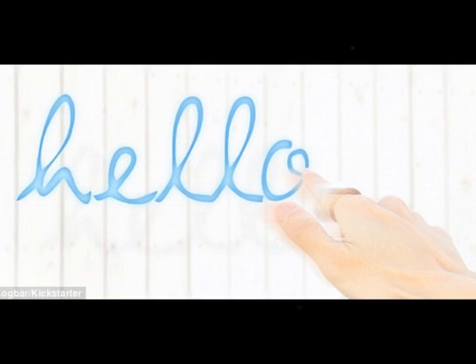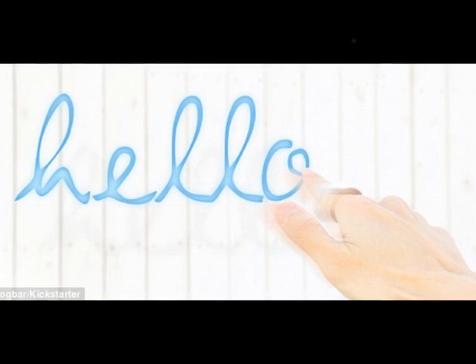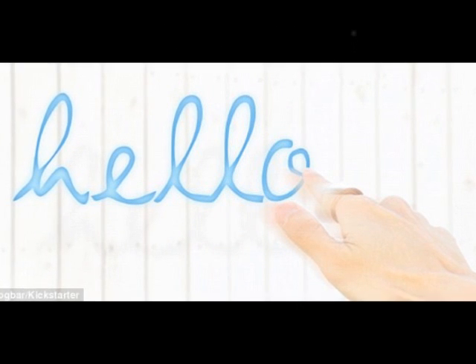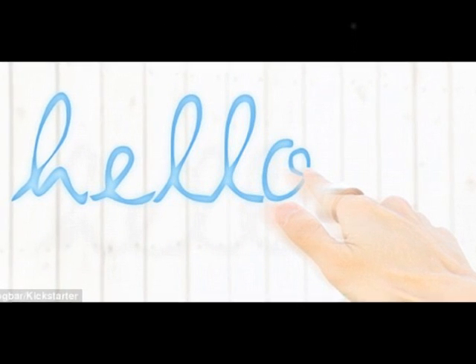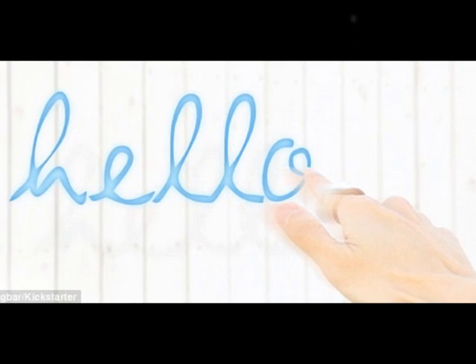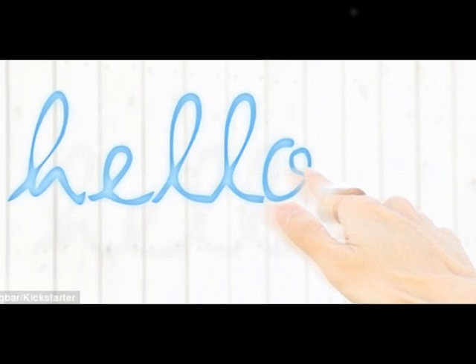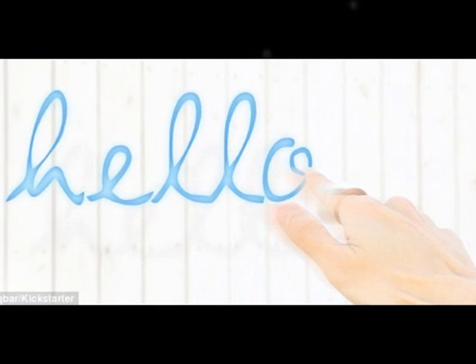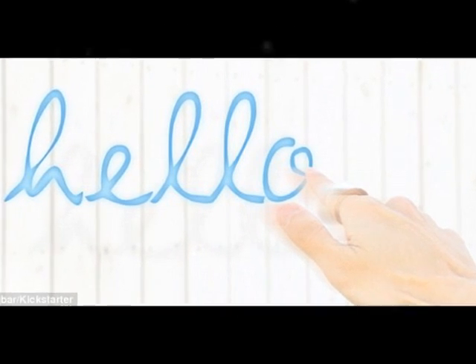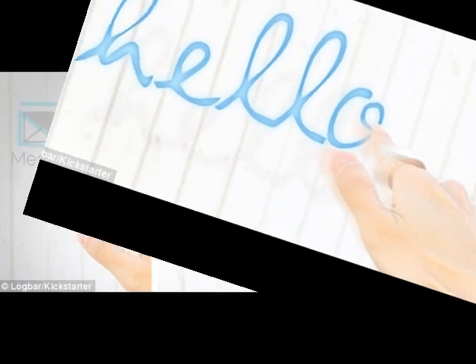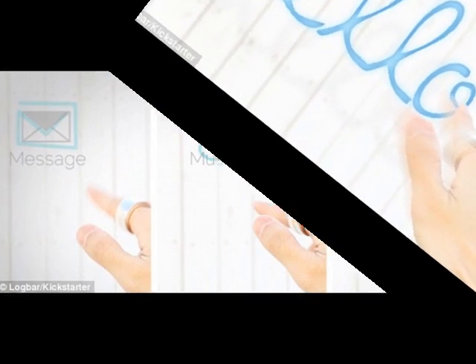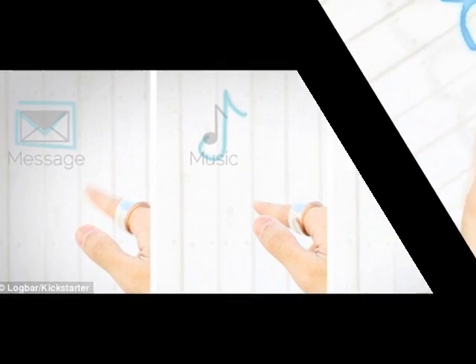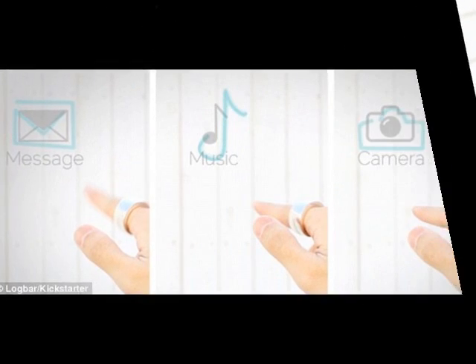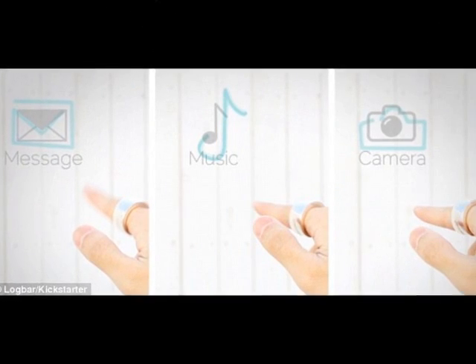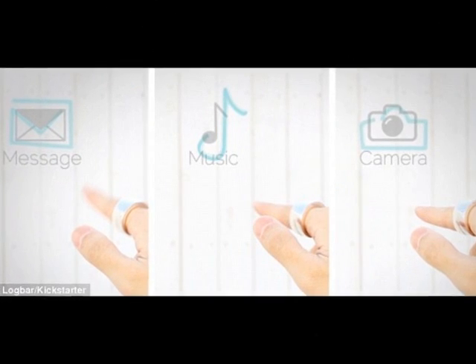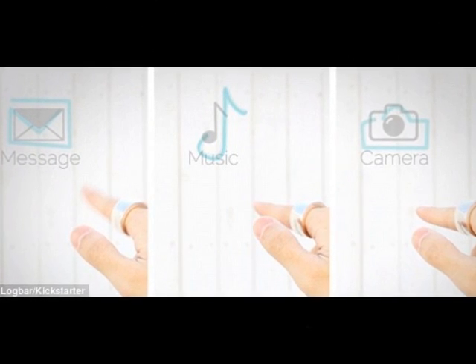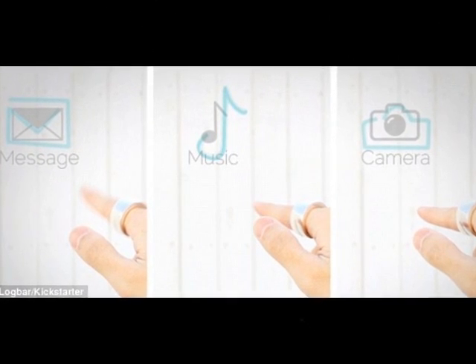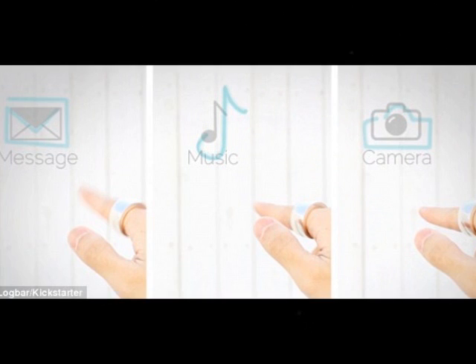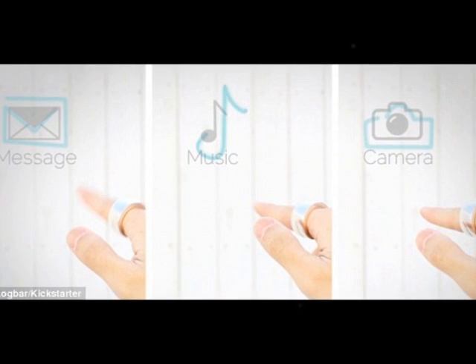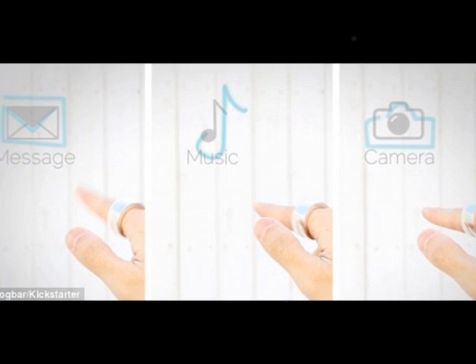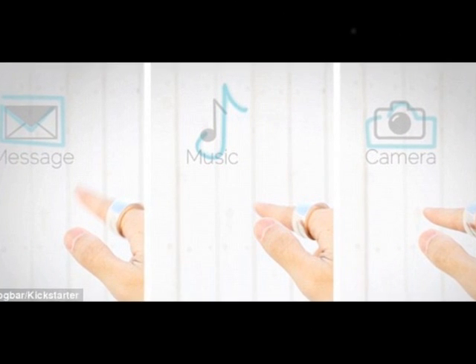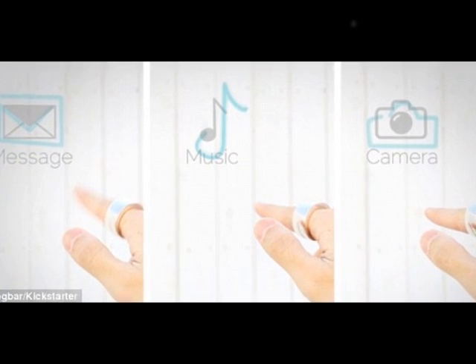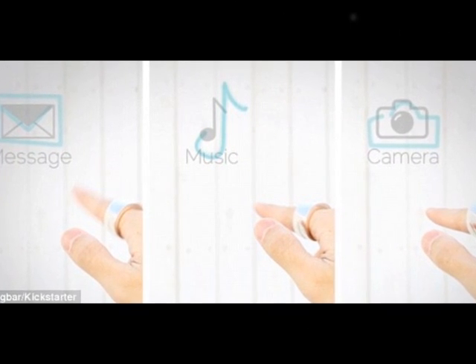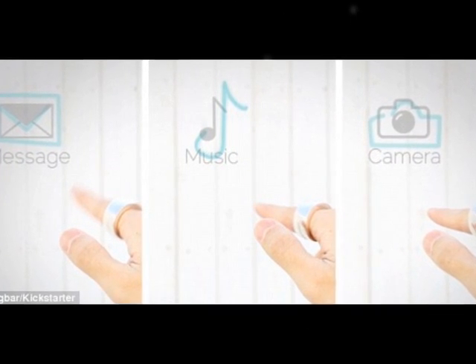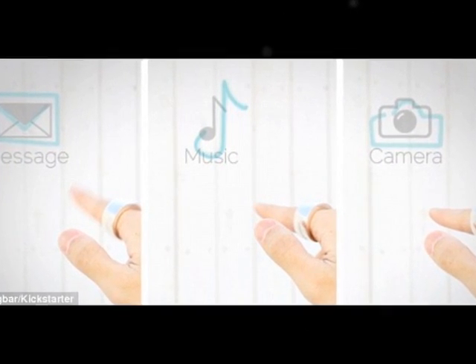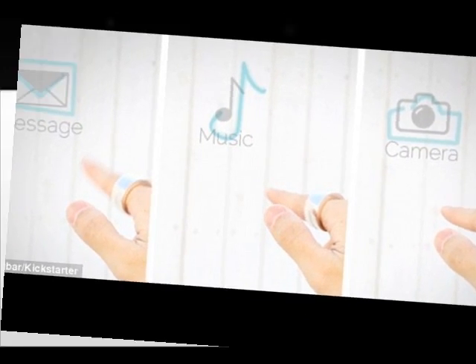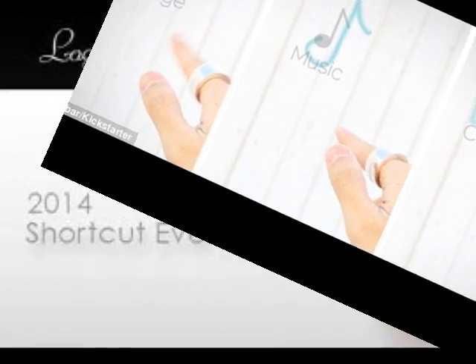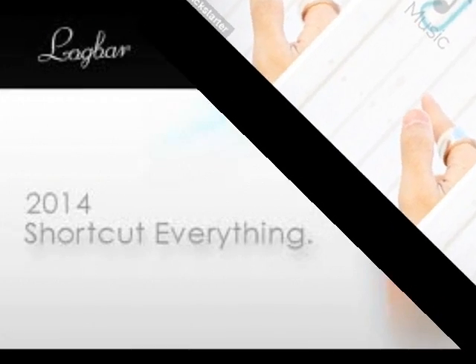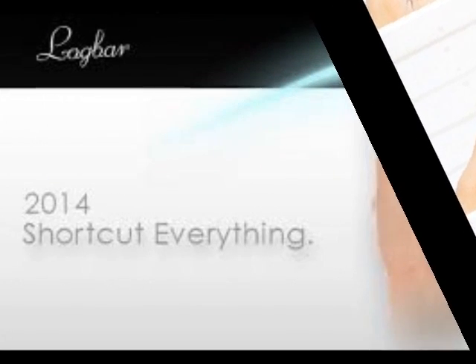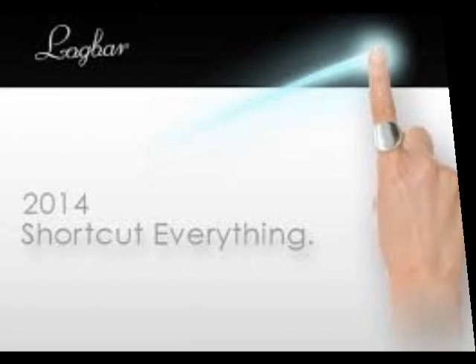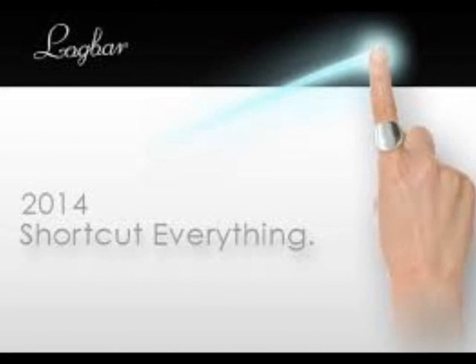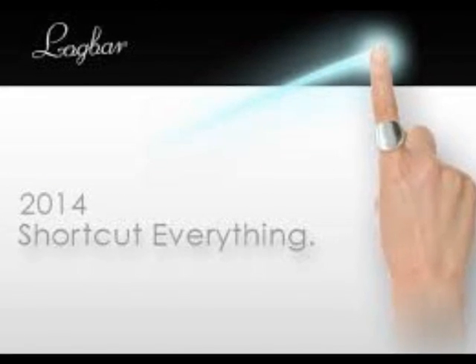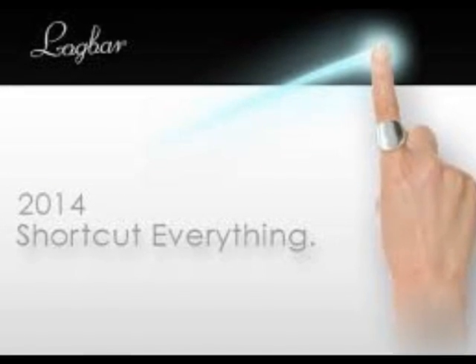Wearers can choose to receive alerts and notifications, such as new emails or Facebook posts, using either vibrations or flashing LEDs located near the power button.